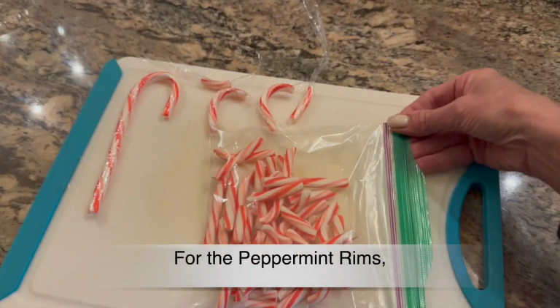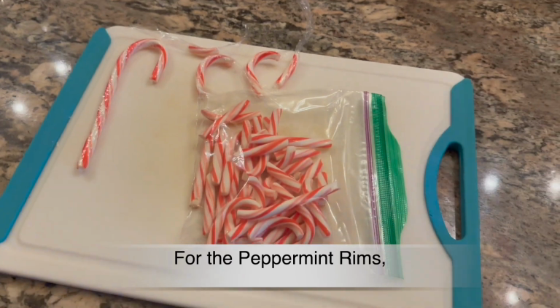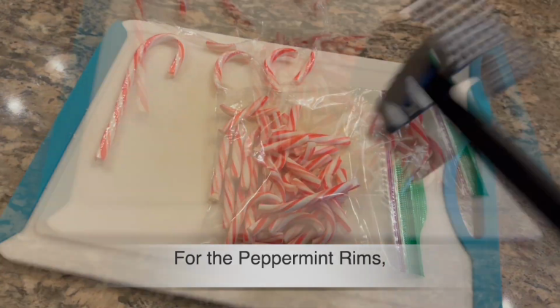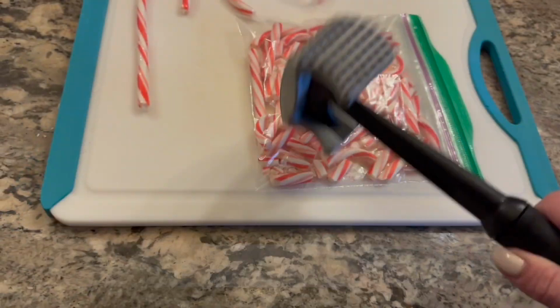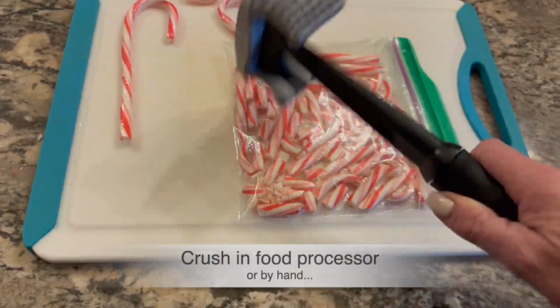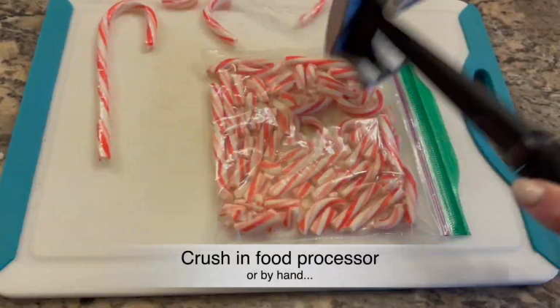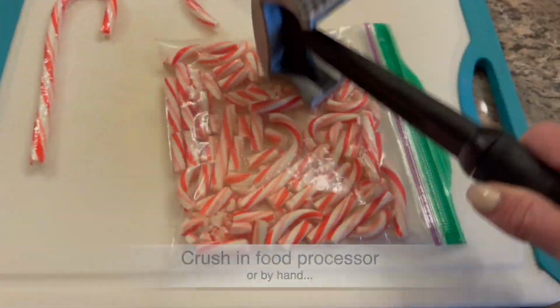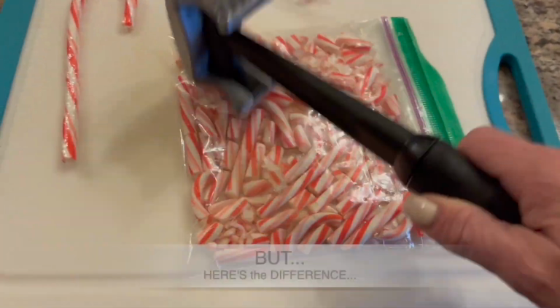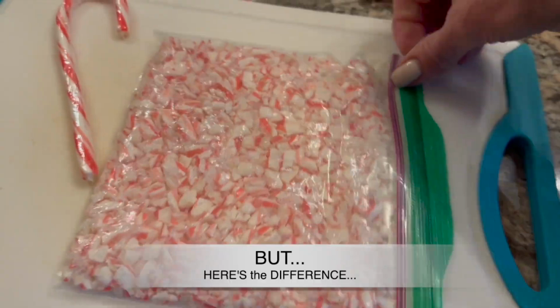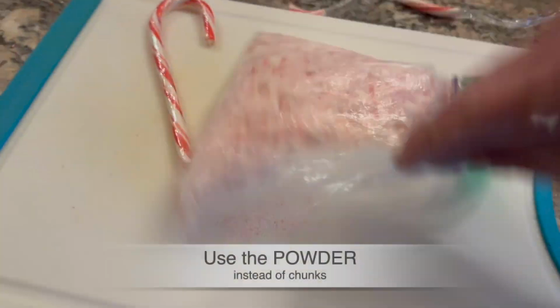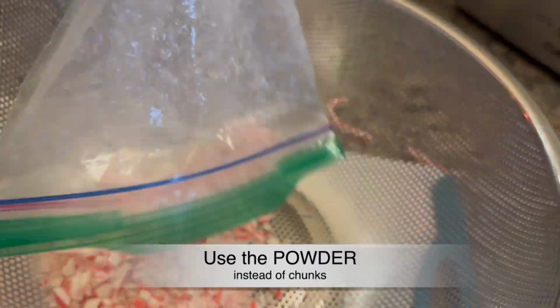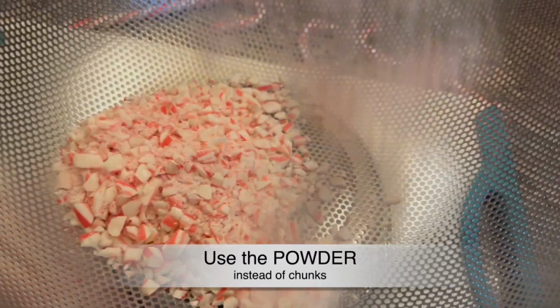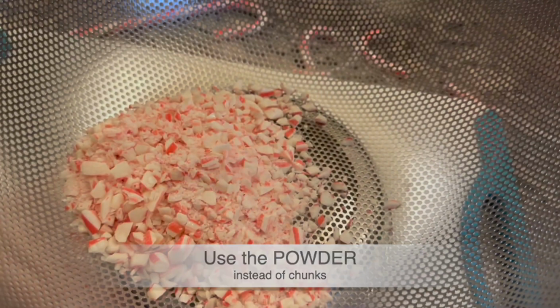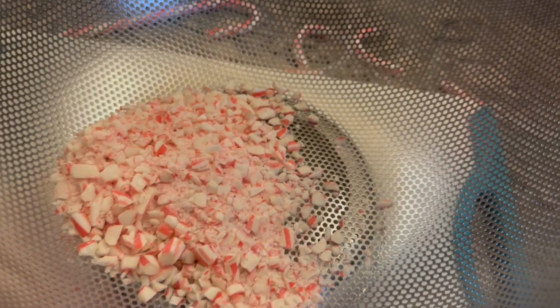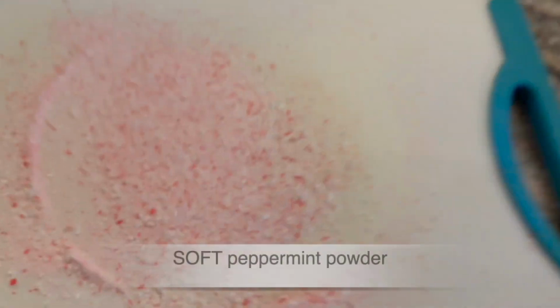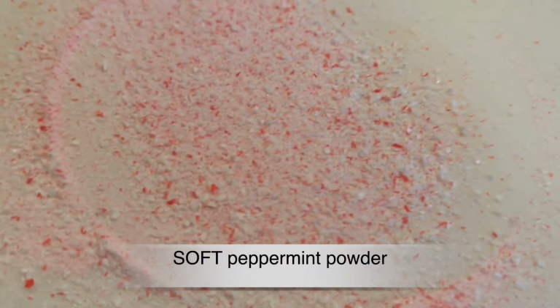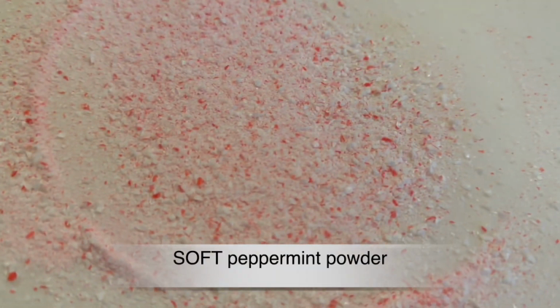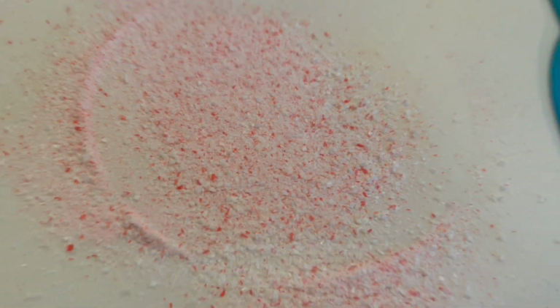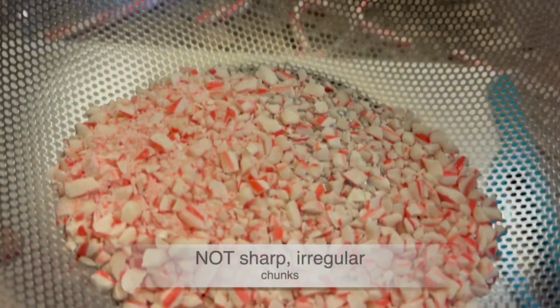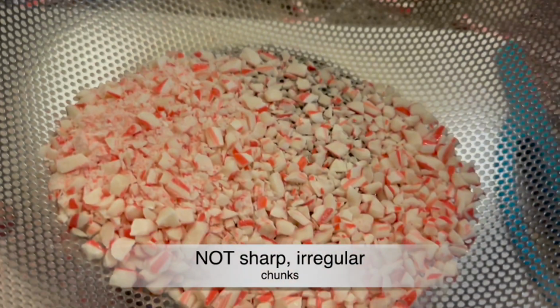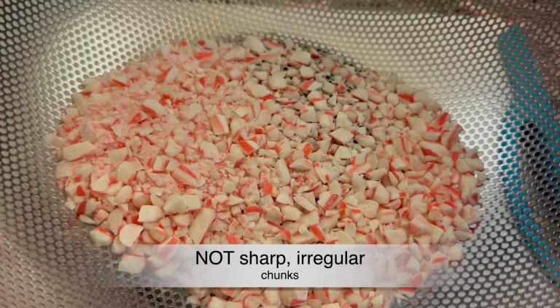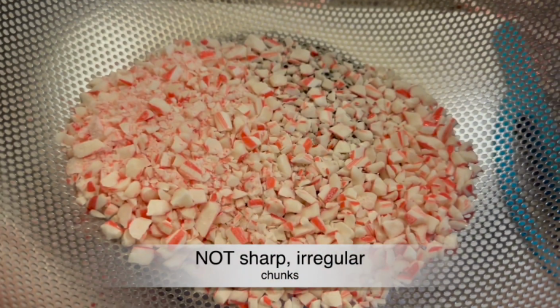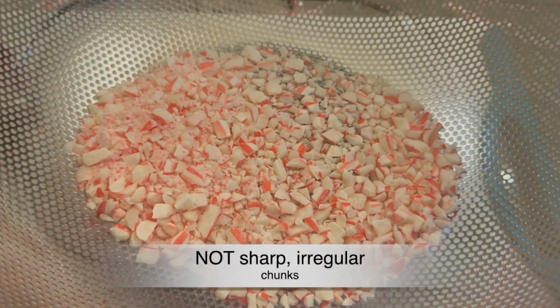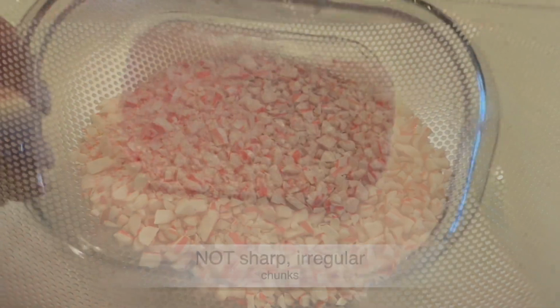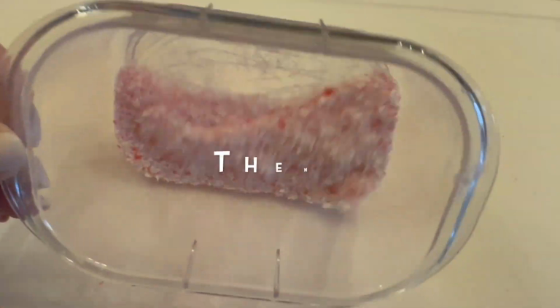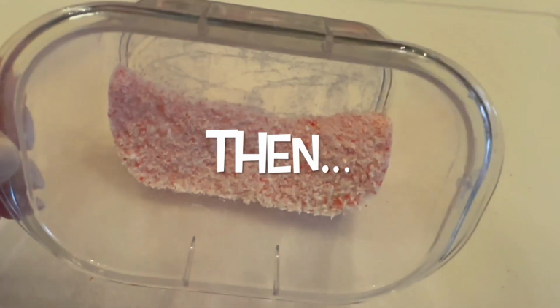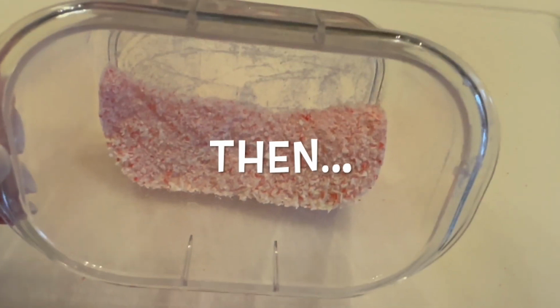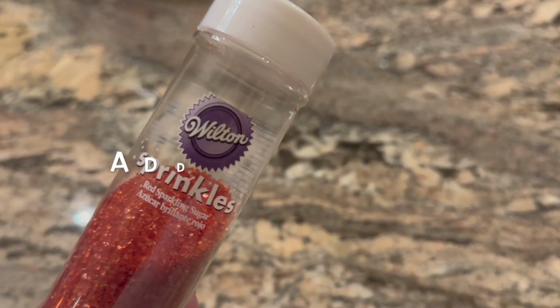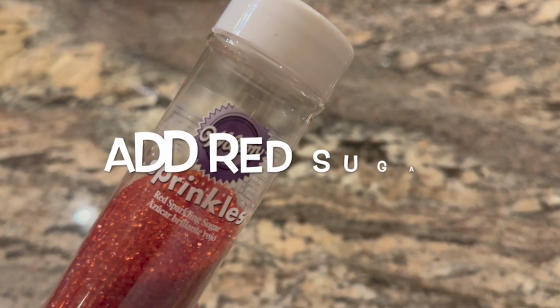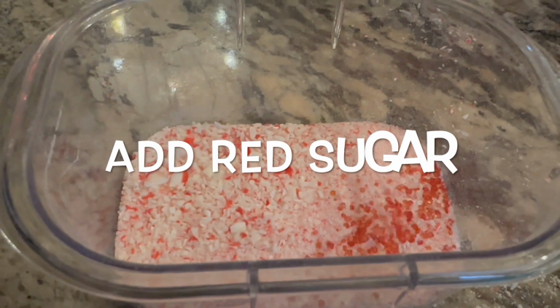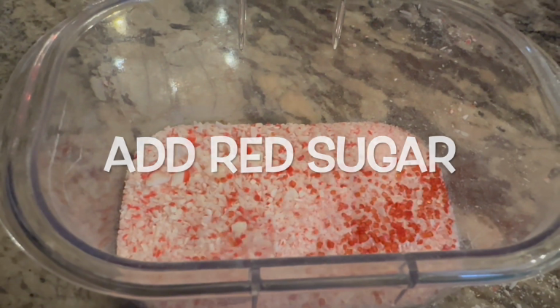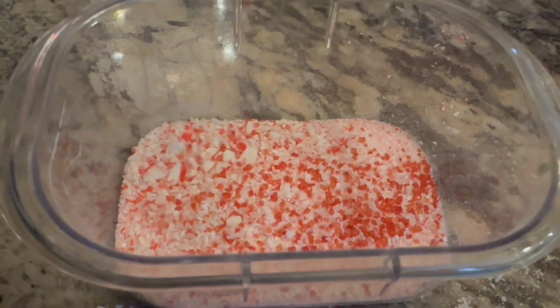For the peppermint, crush in a food processor or by hand, but use the powder to rim the glasses. The soft peppermint powder is so much better than the sharp chunky pieces. Then add red sugar to get that peppermint color.